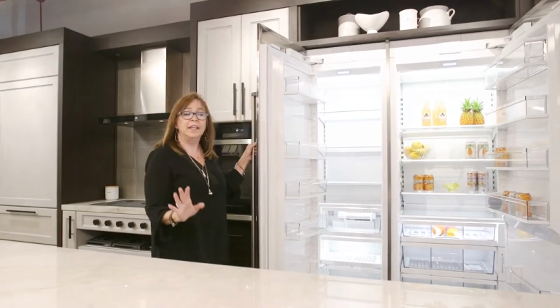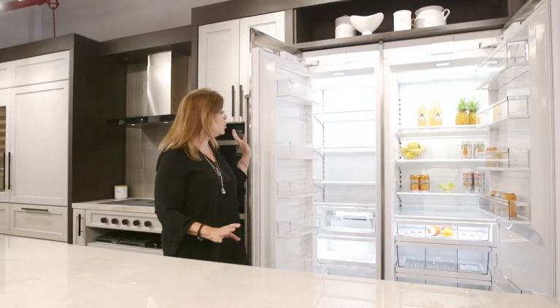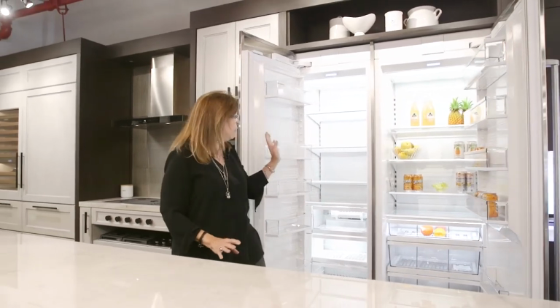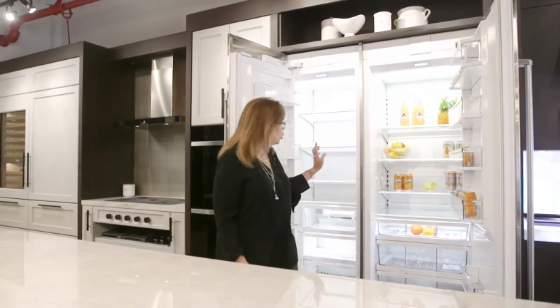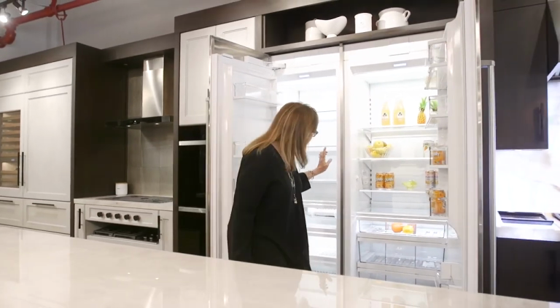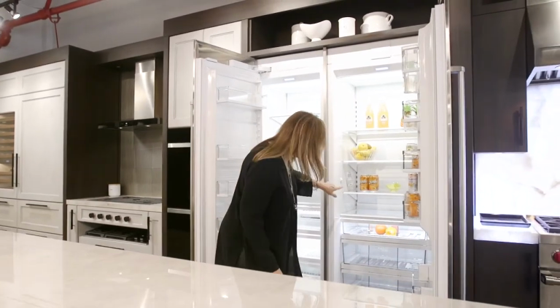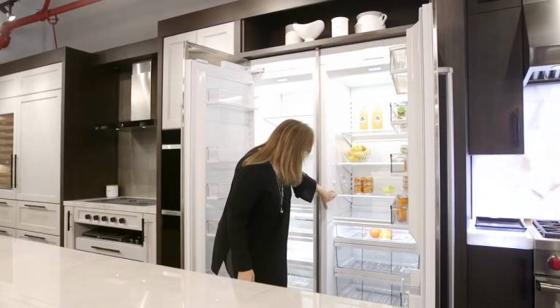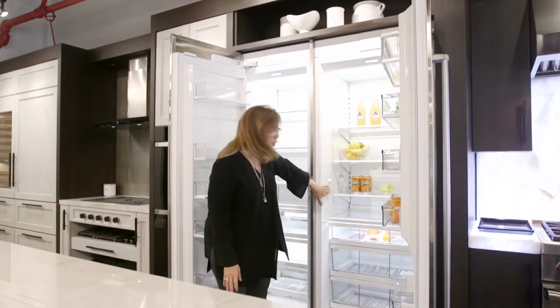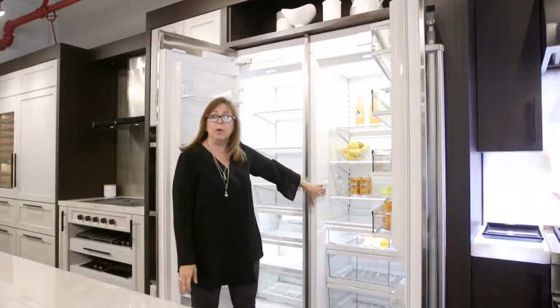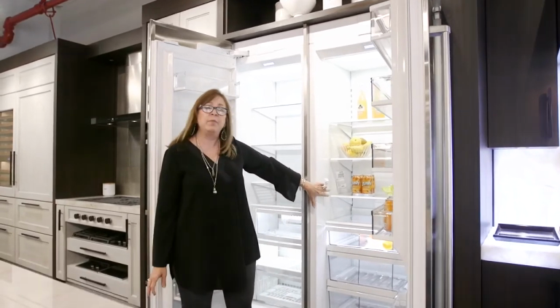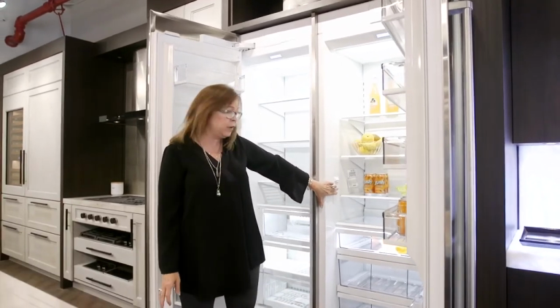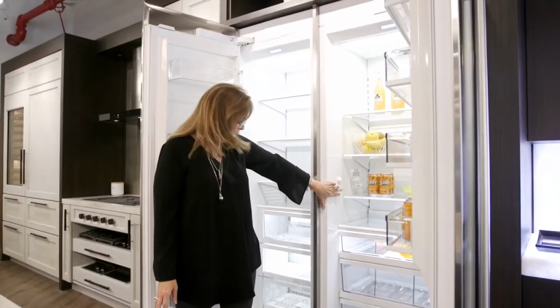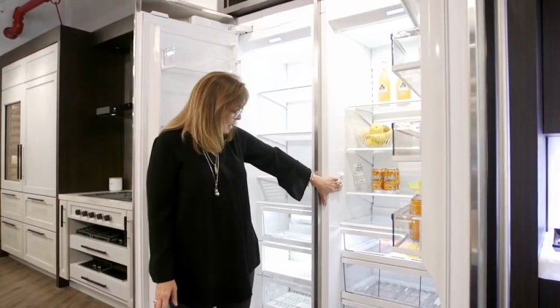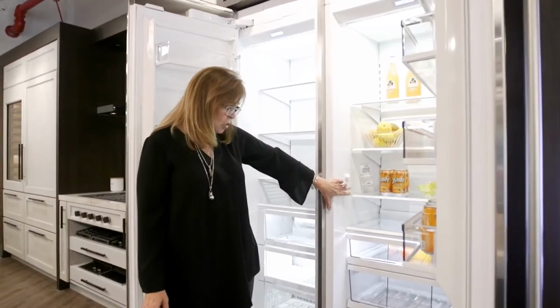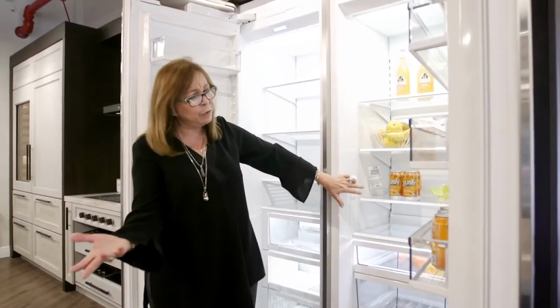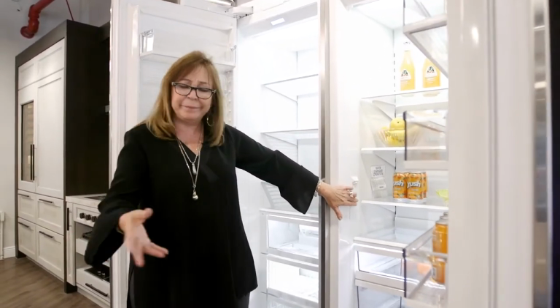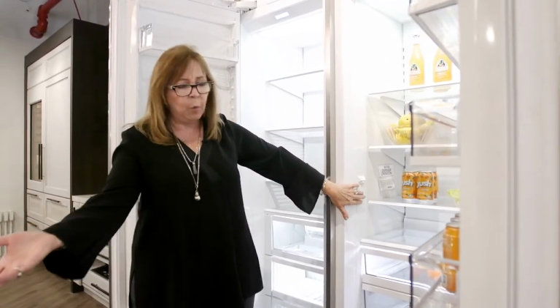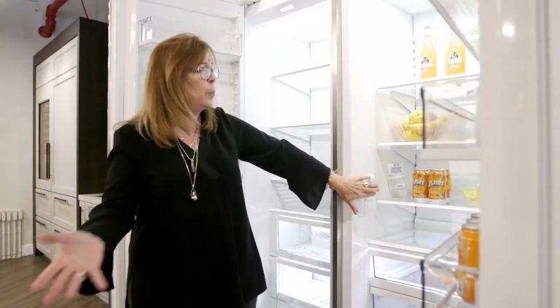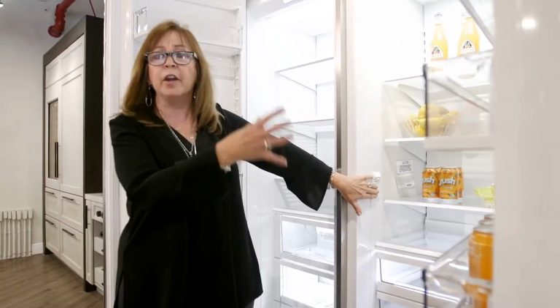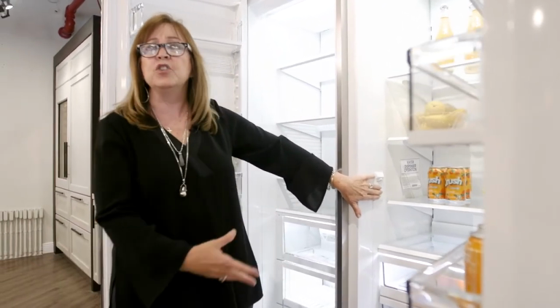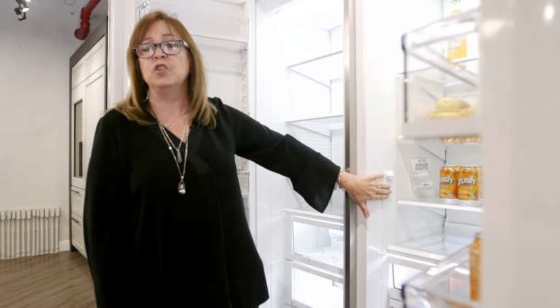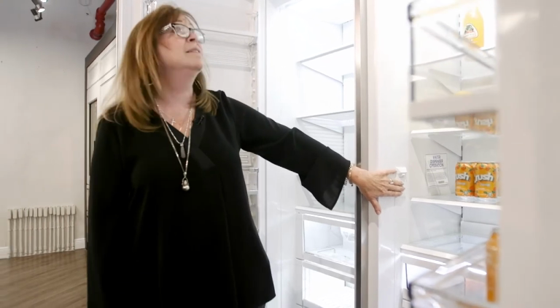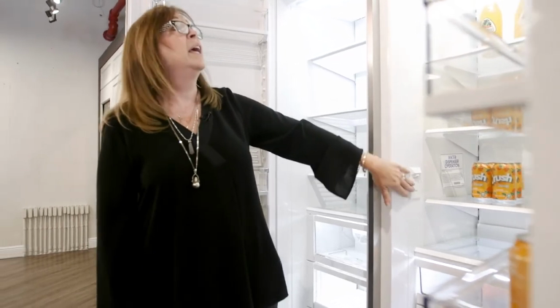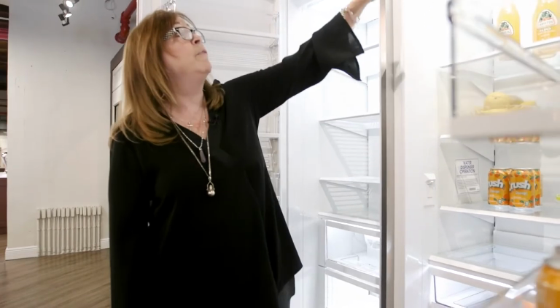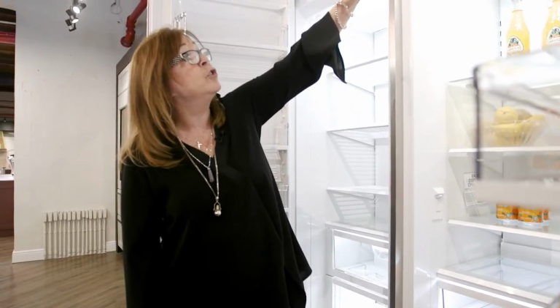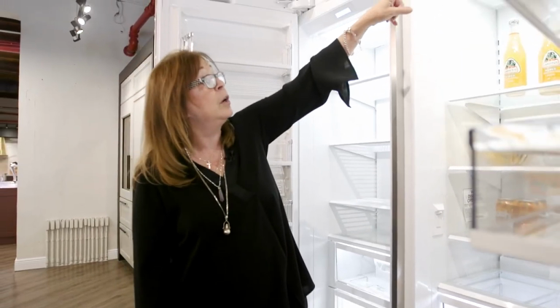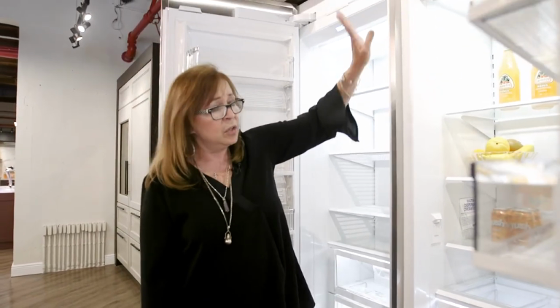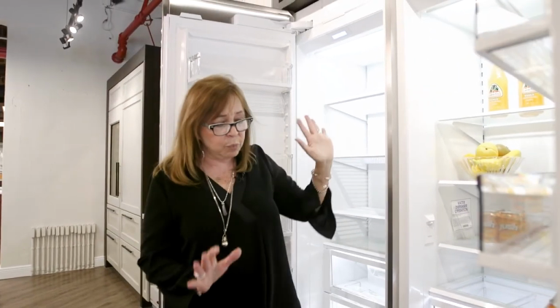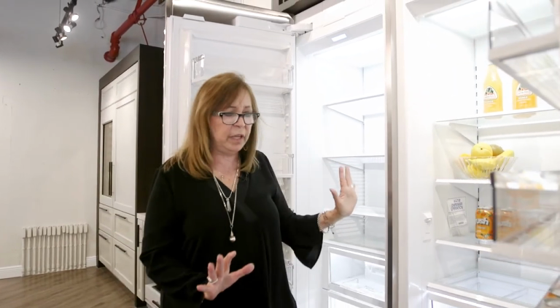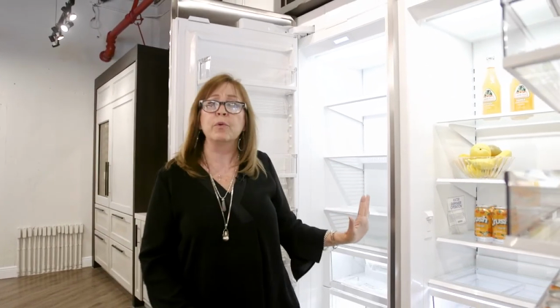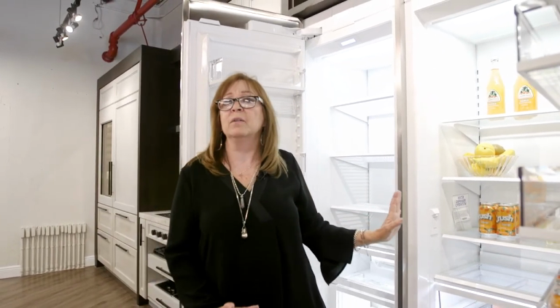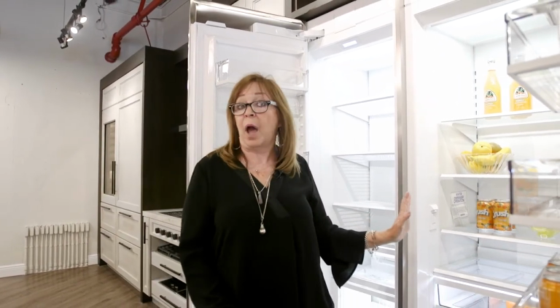They also have the internal dispenser, which is really cool because you have the water here. So you don't have to use bottles that take up your space. And they have the filter here too. So it's a really great product.